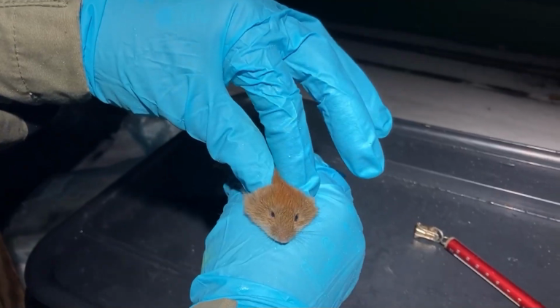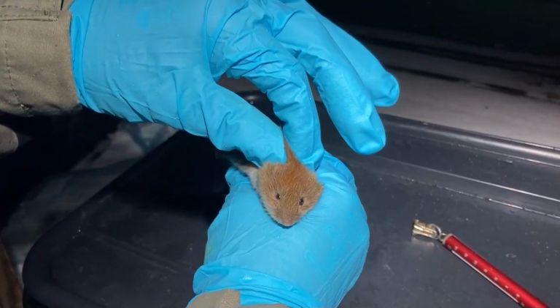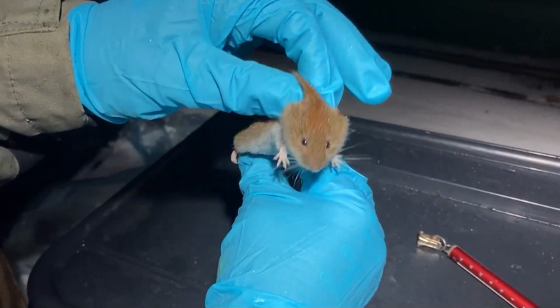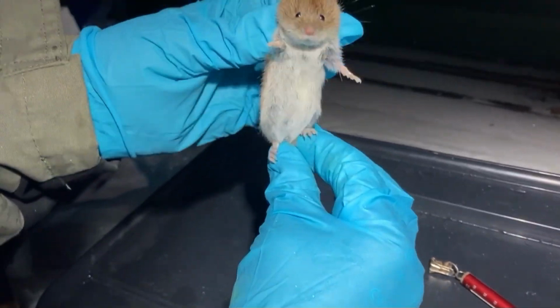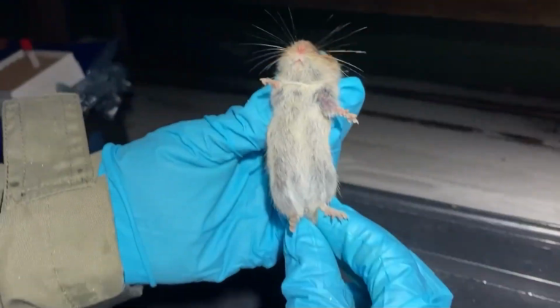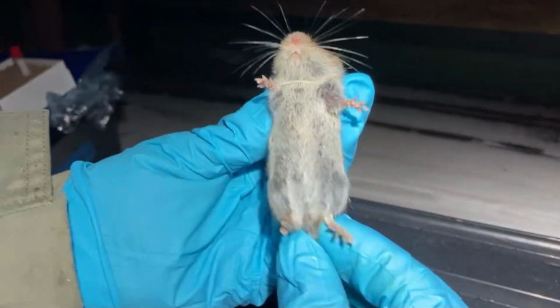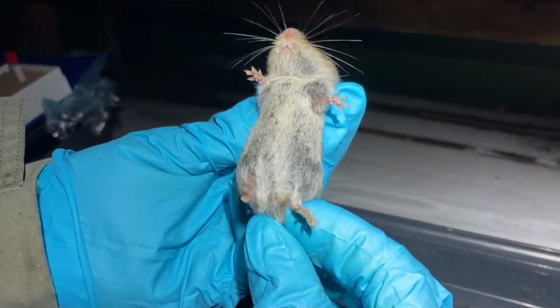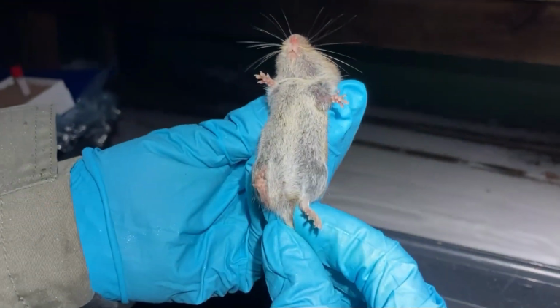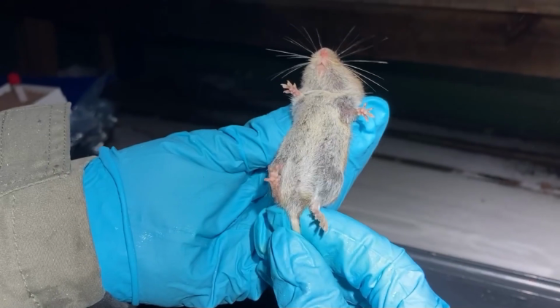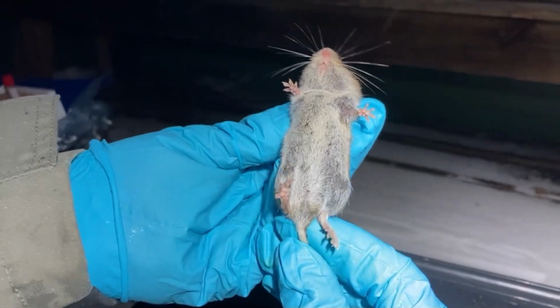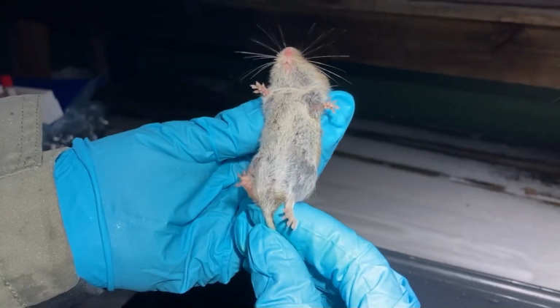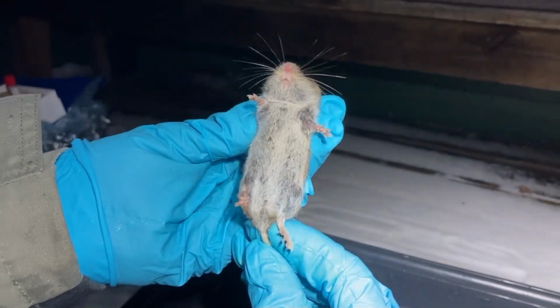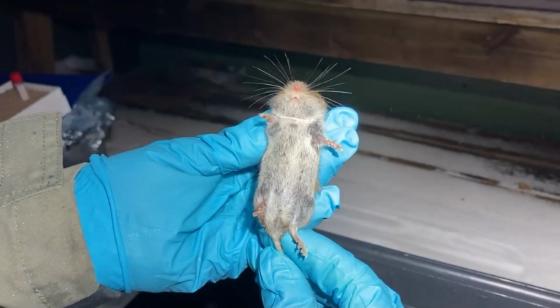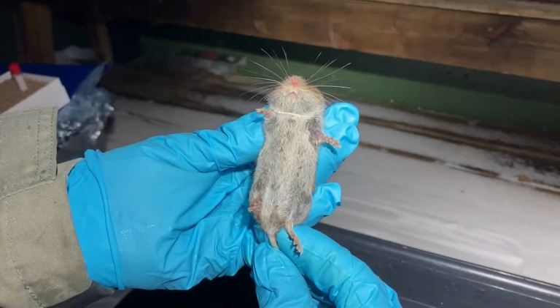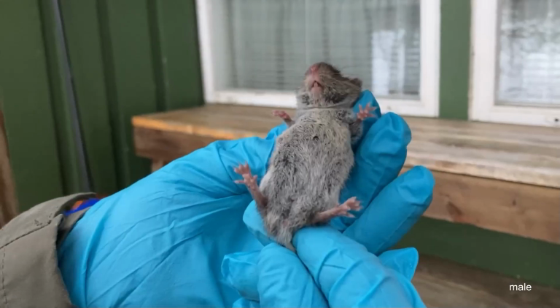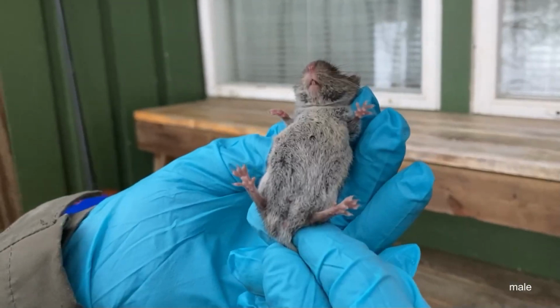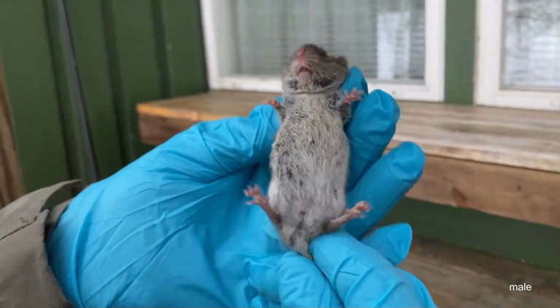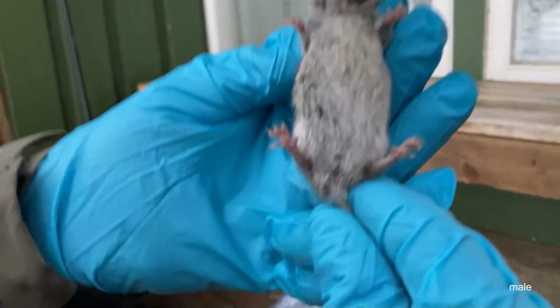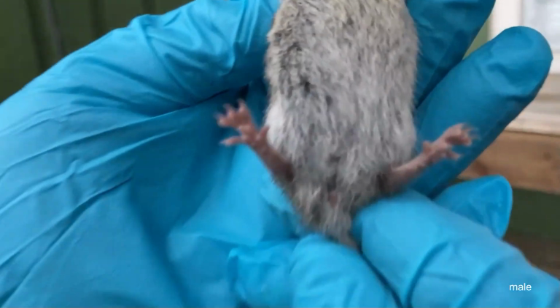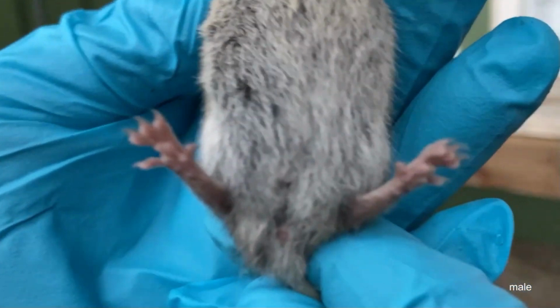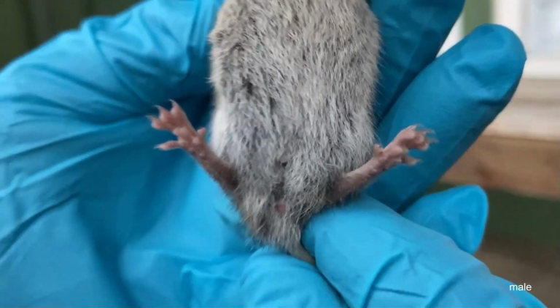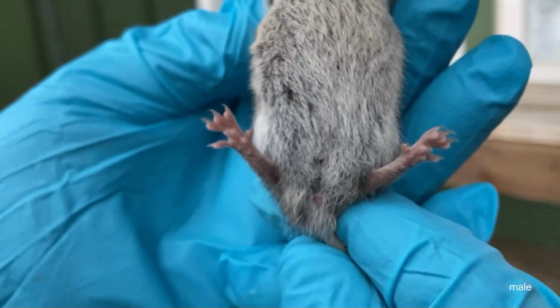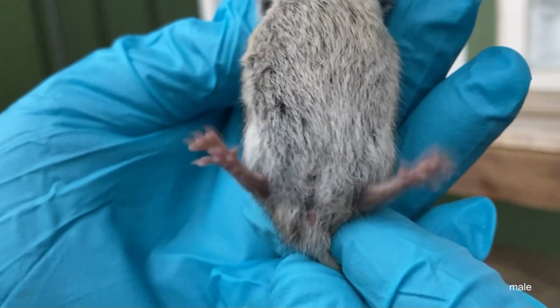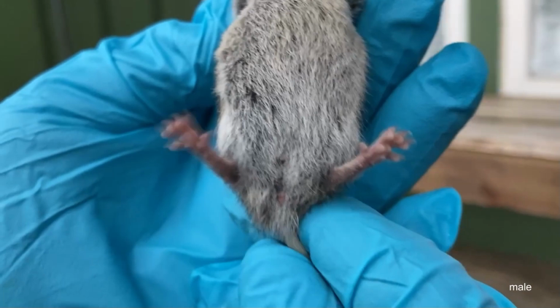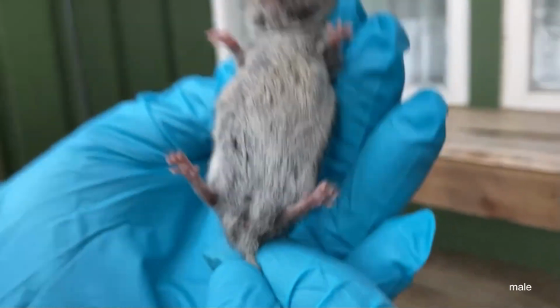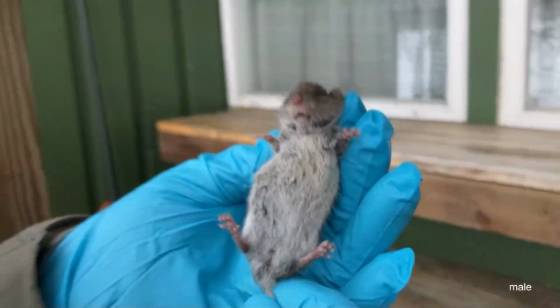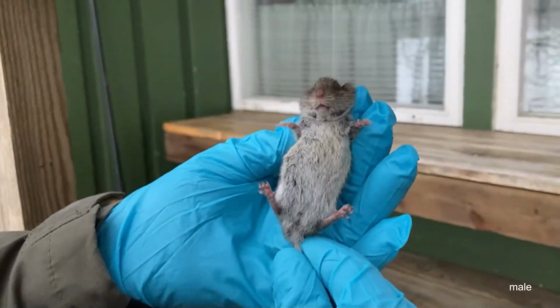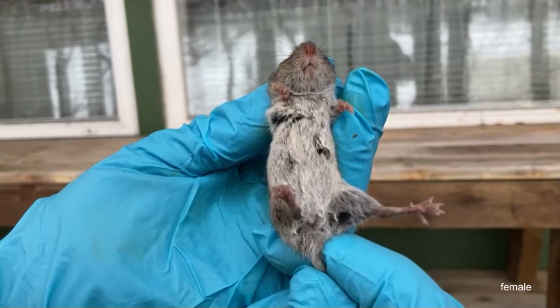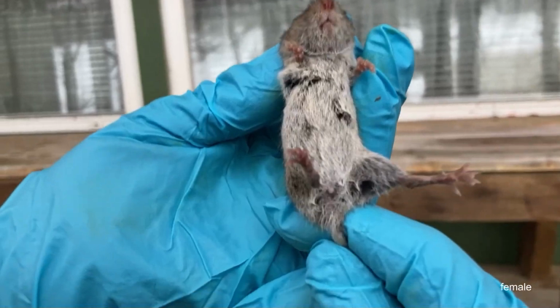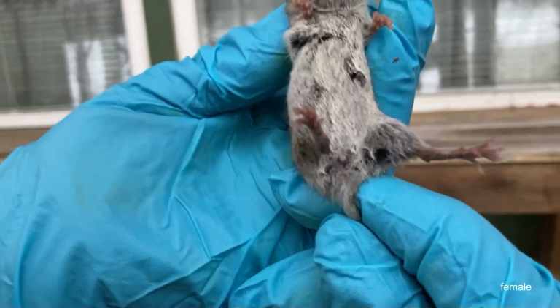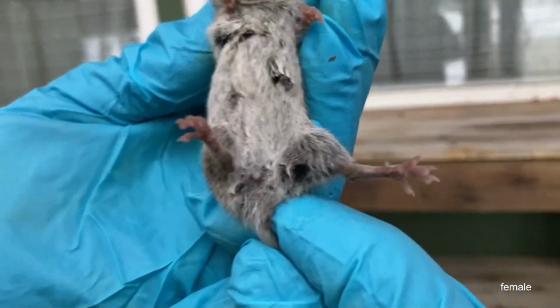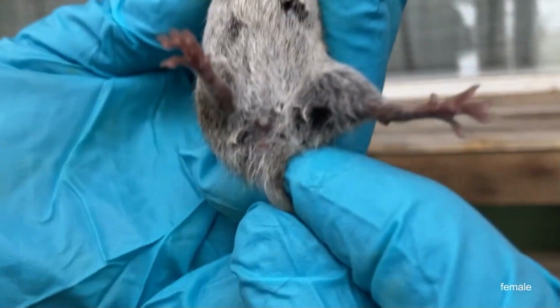We then identify the sex of the bankvole individuals. Here we have a male, and this one is a female.